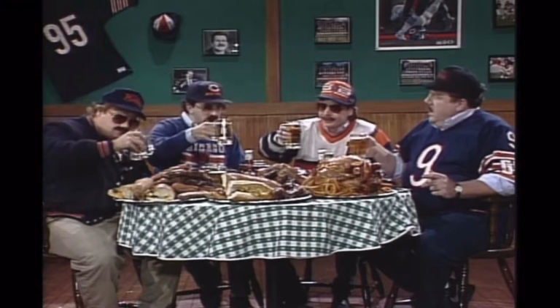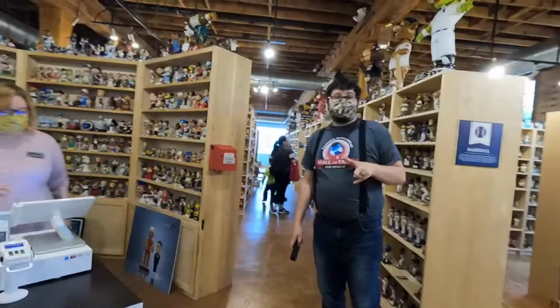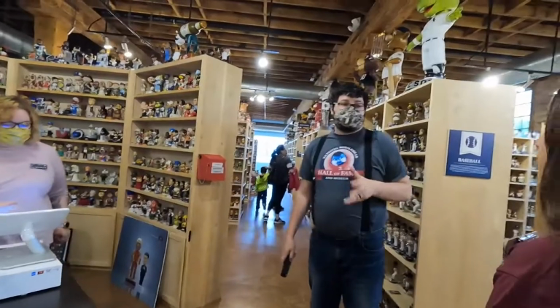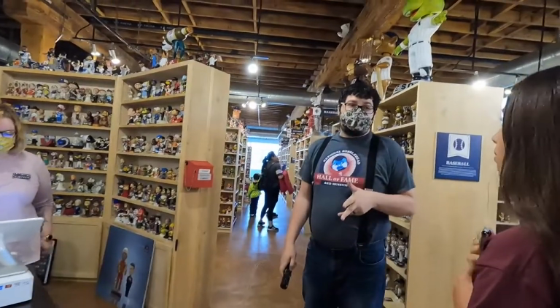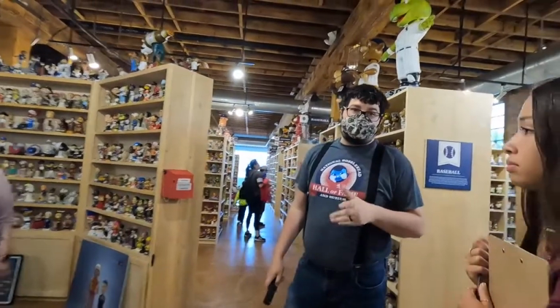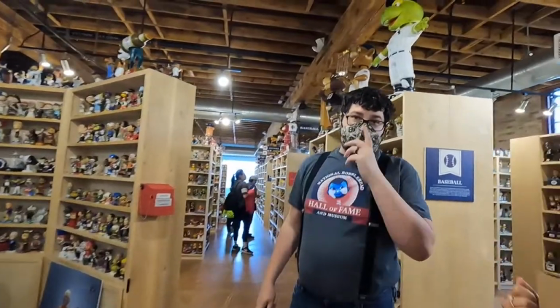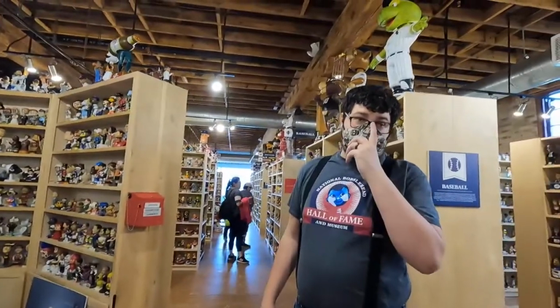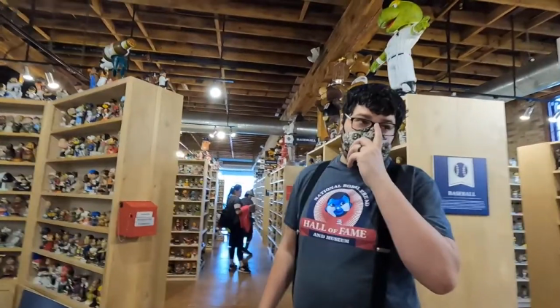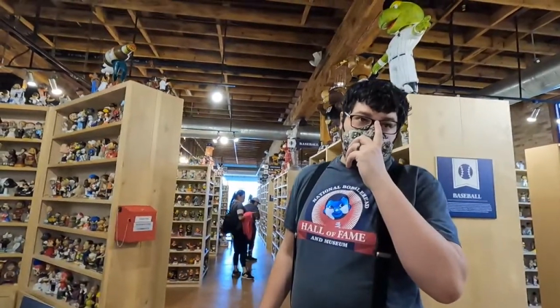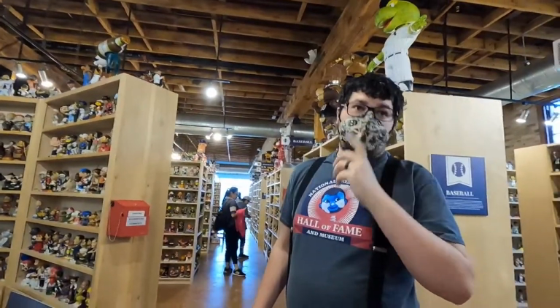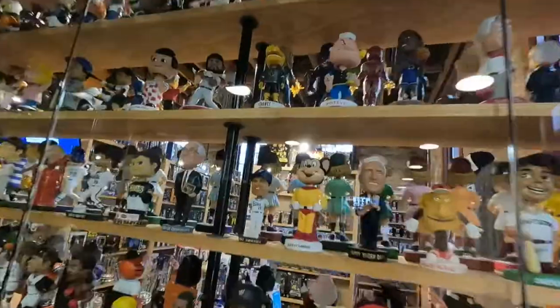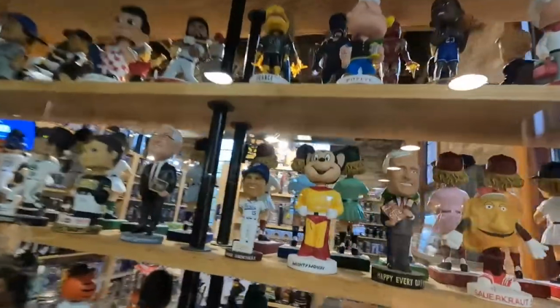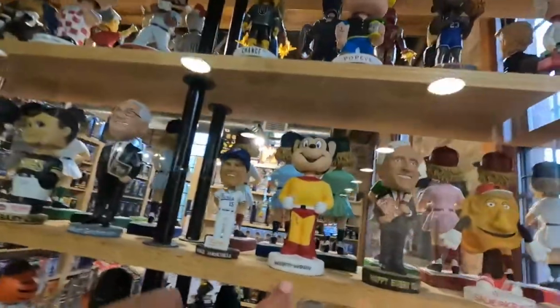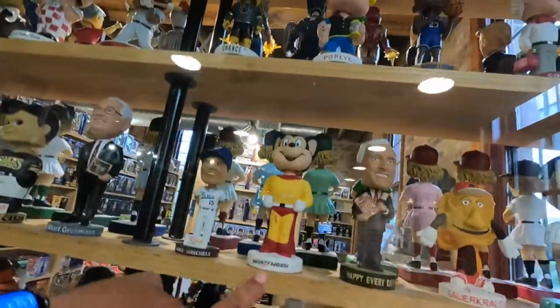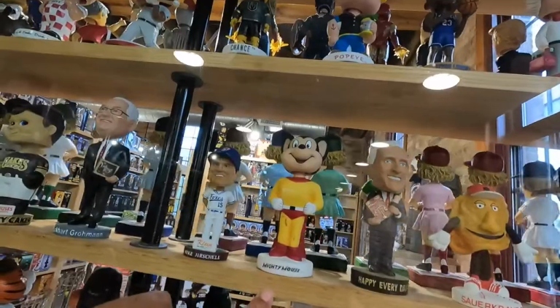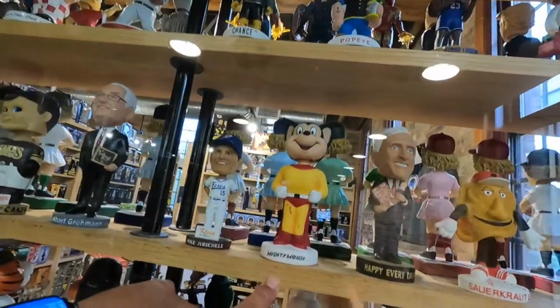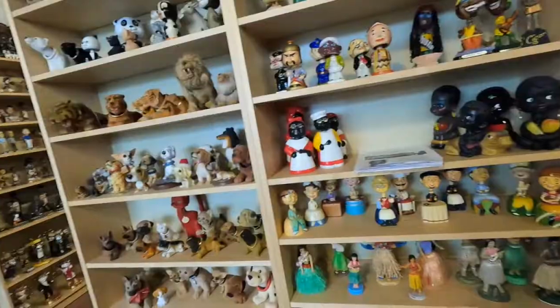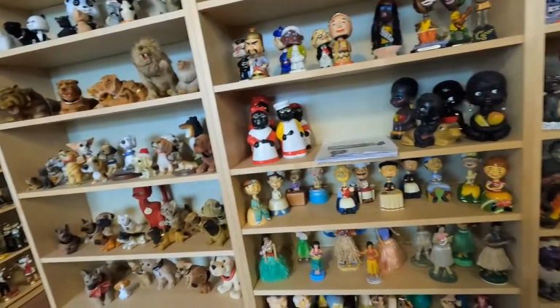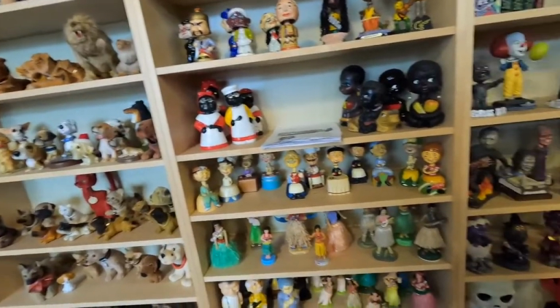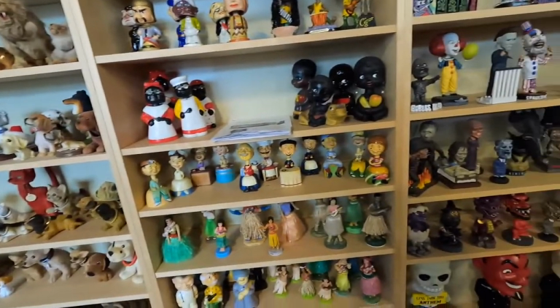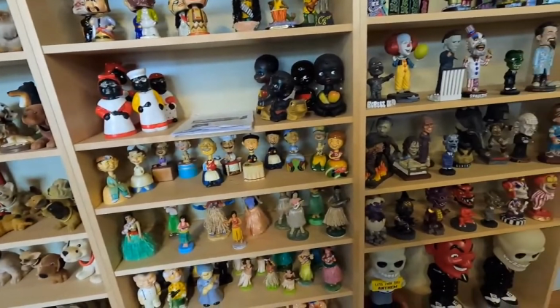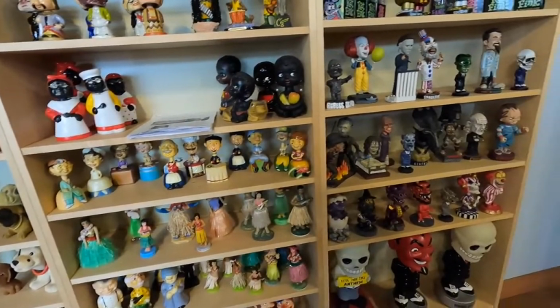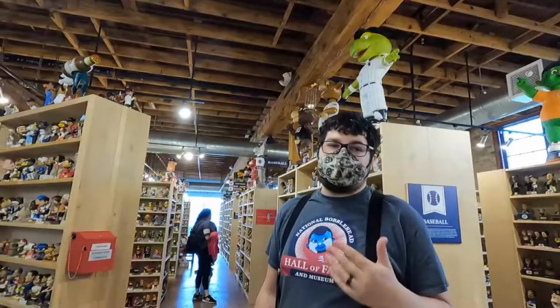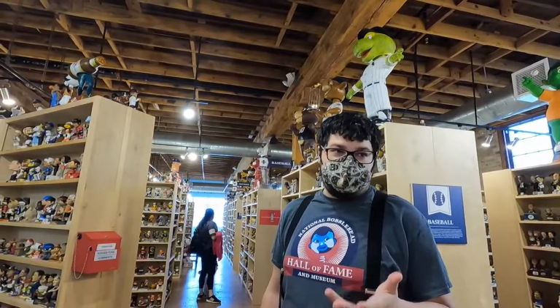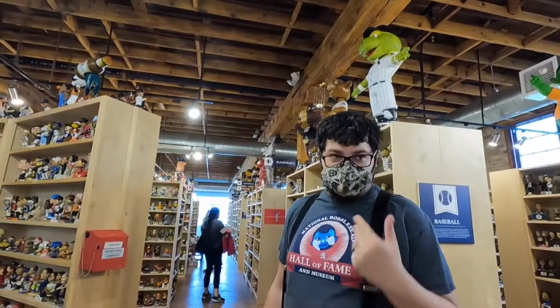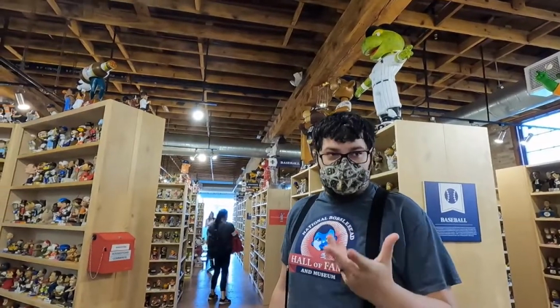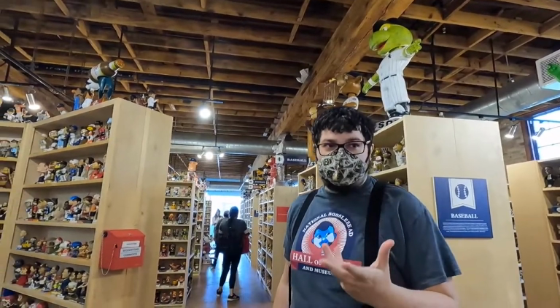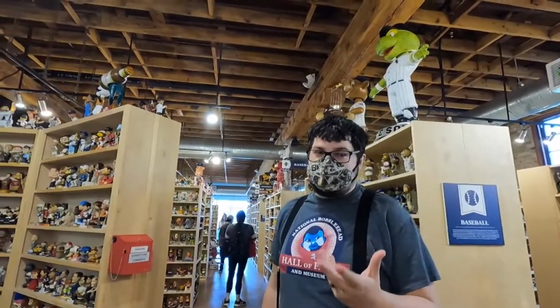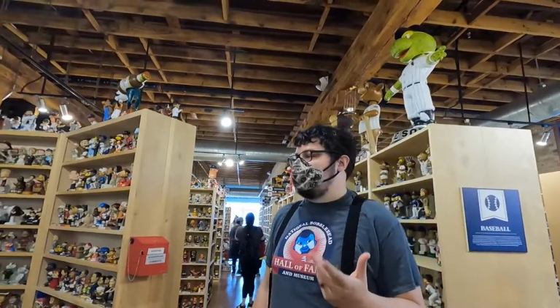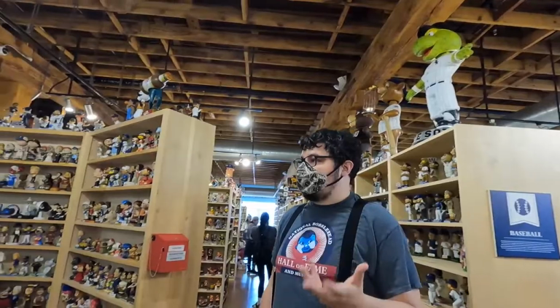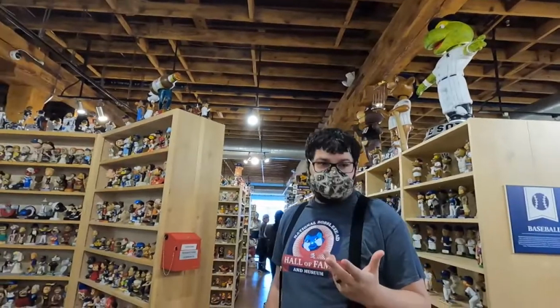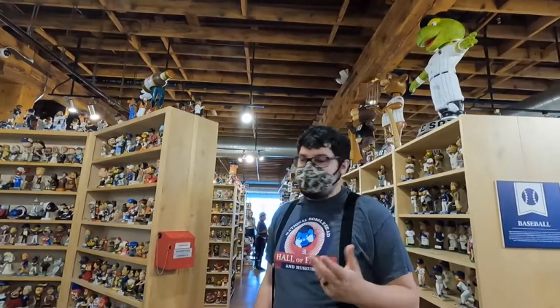We have about 7,000 bobbleheads here at the museum, and about 4,000 more in storage. To be honest, that number's probably higher, but I can safely tell you it's at least 7,000 on display and at least 4,000 in storage.